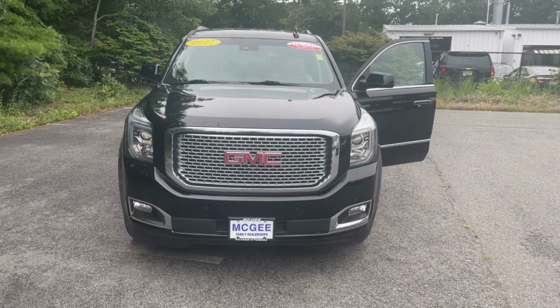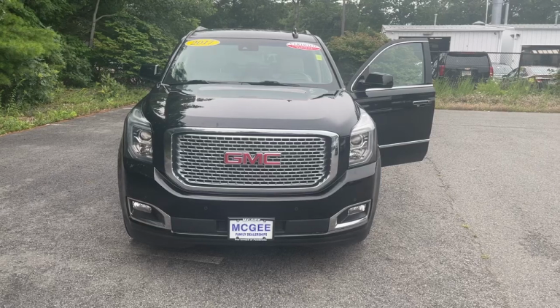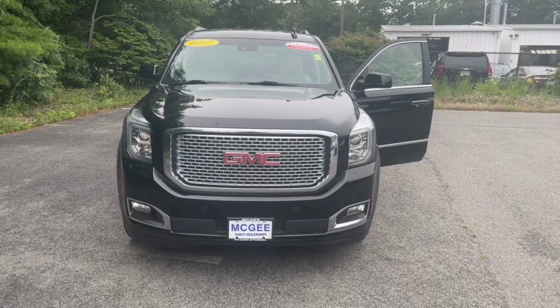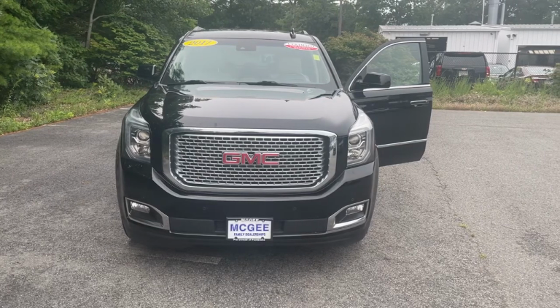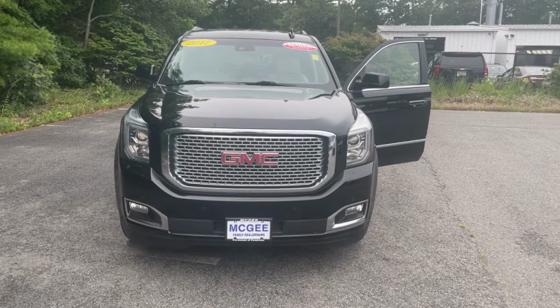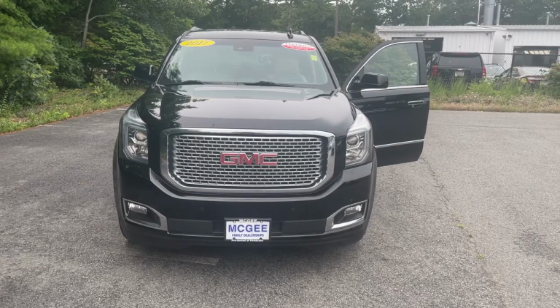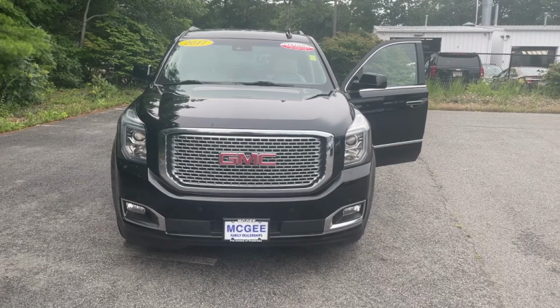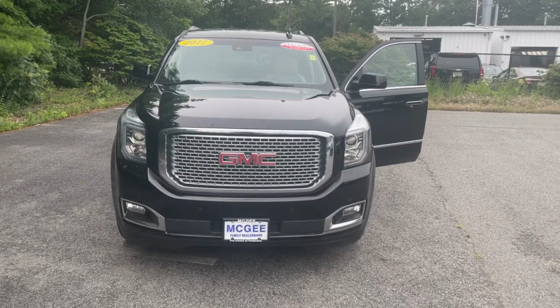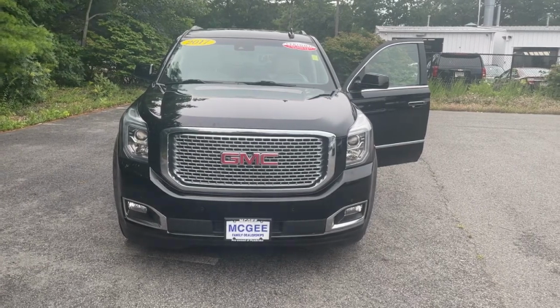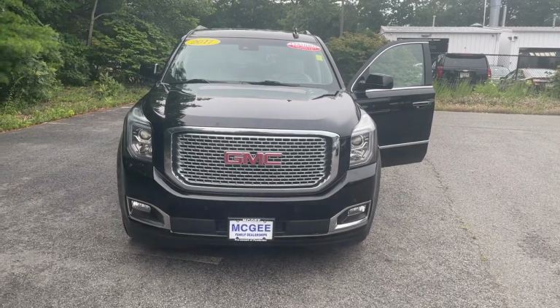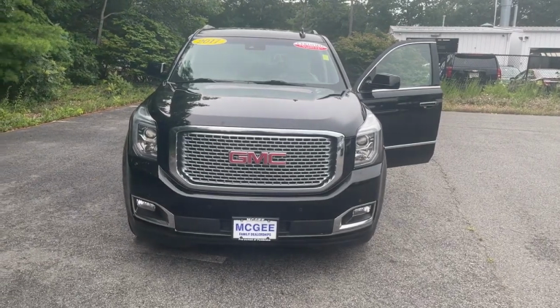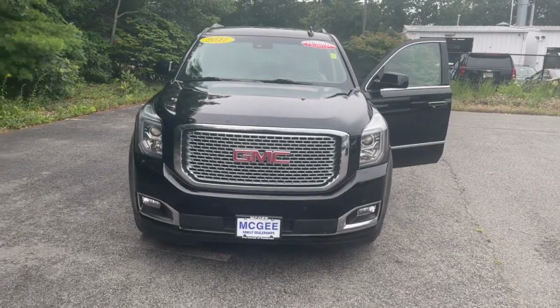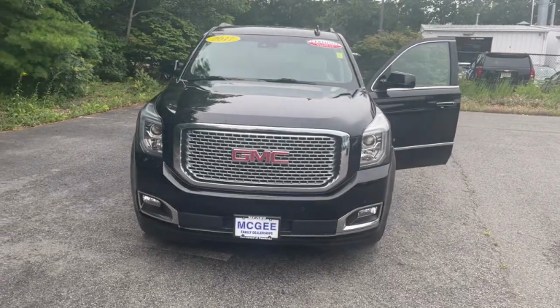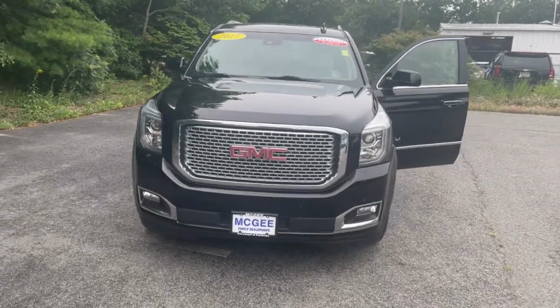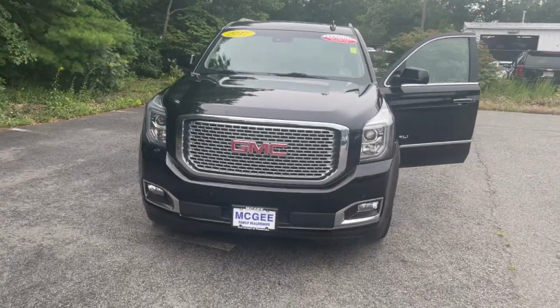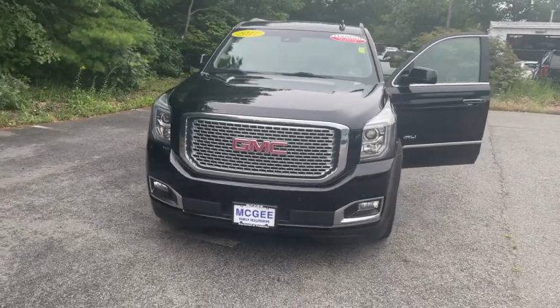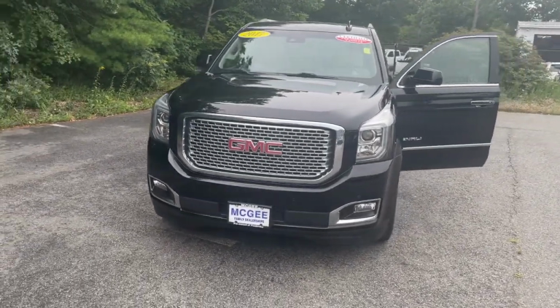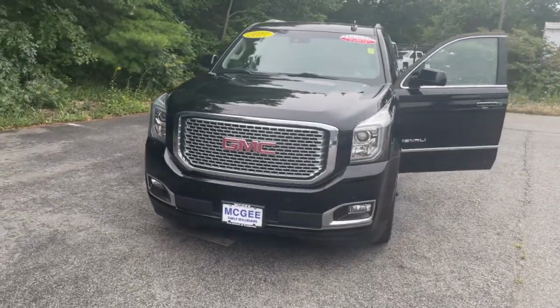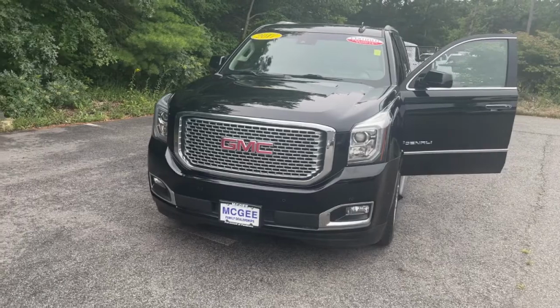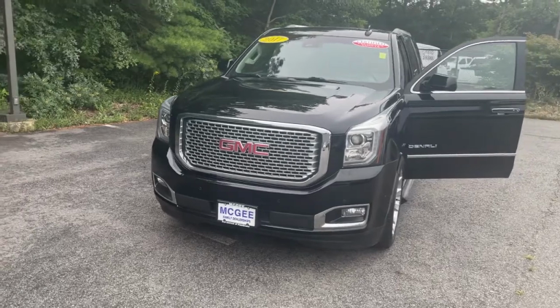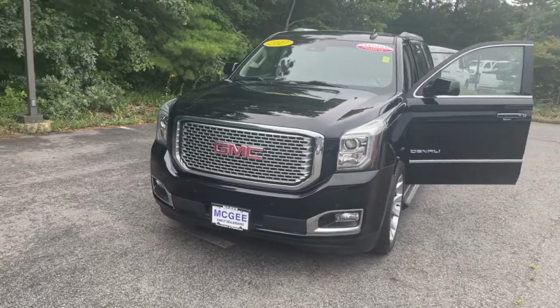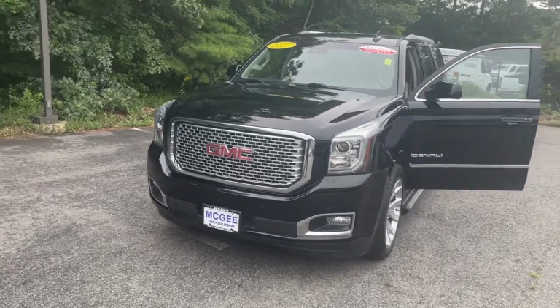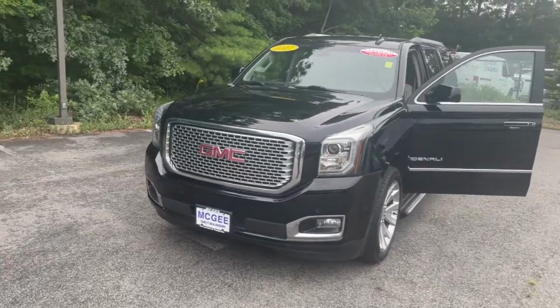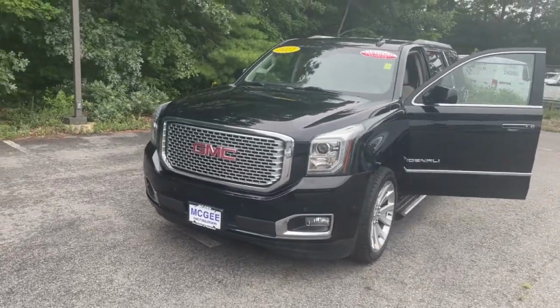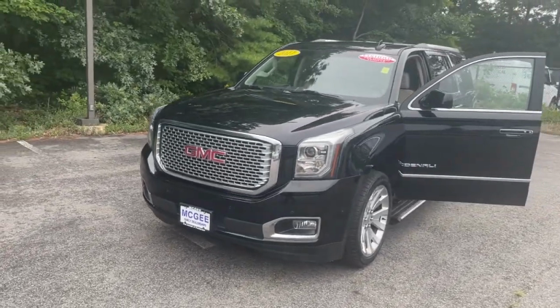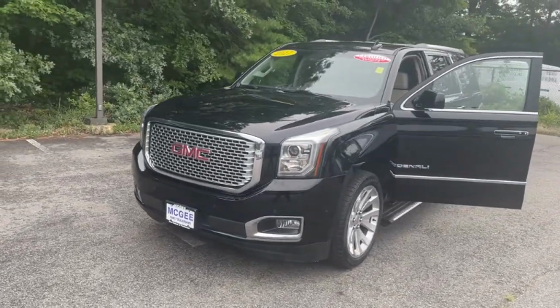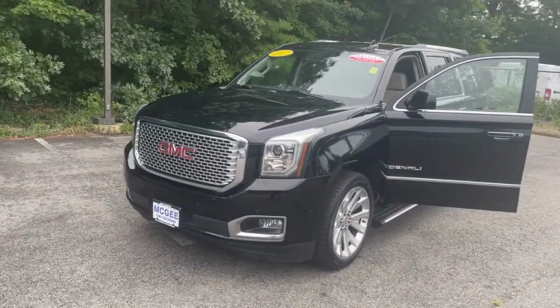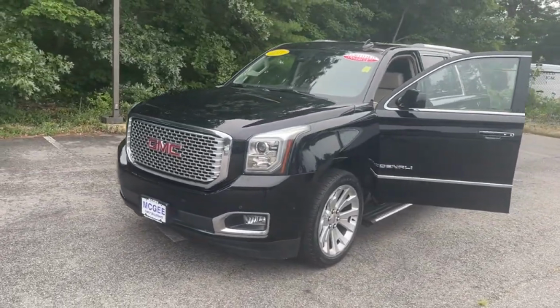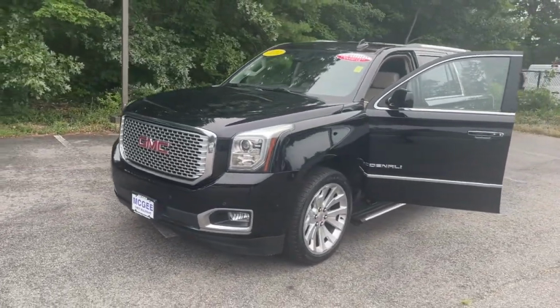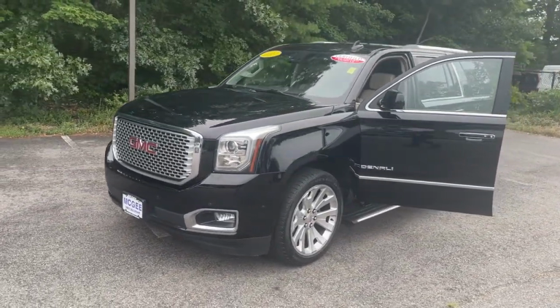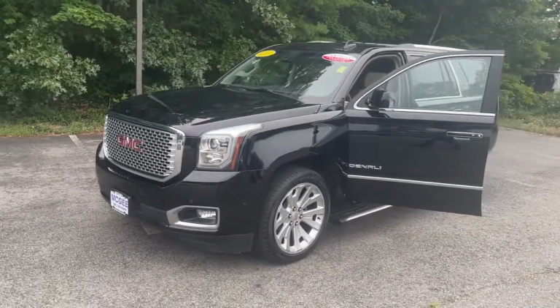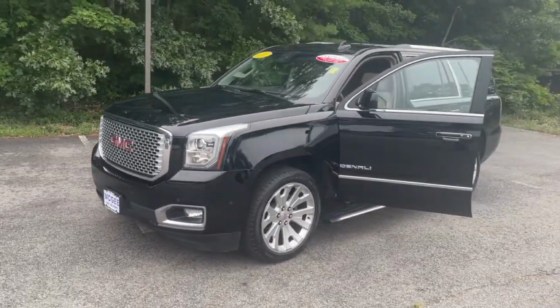Check out this 2017 GMC Yukon. This vehicle still has fewer than 80,000 miles on the clock, so it won't last long.